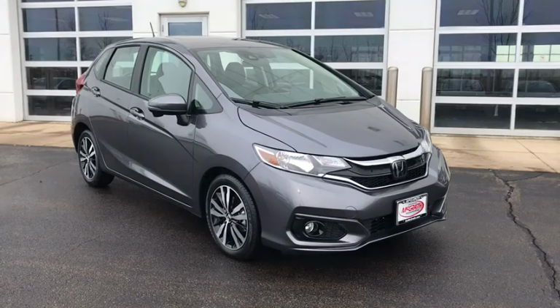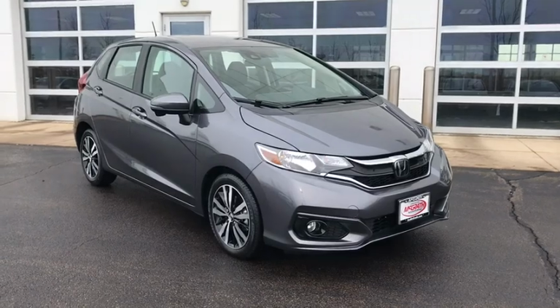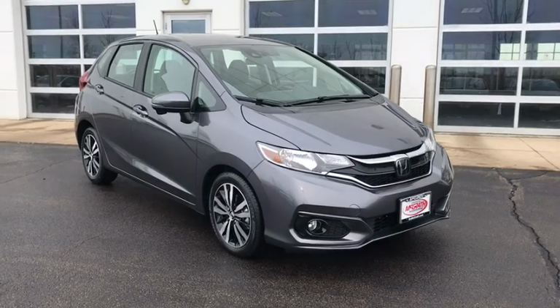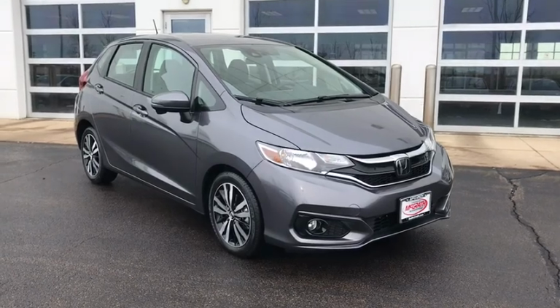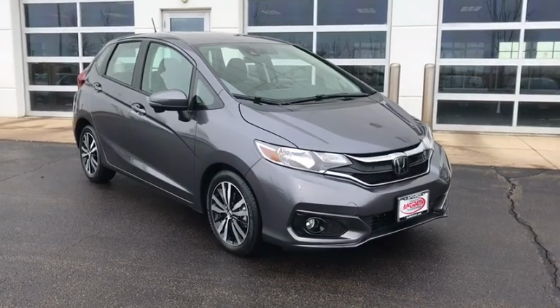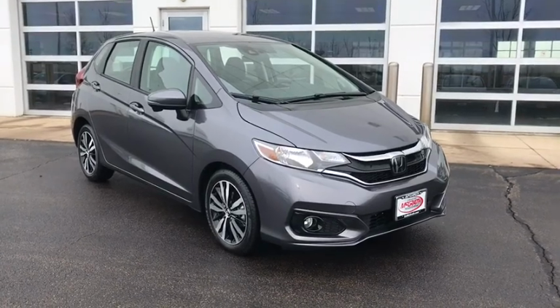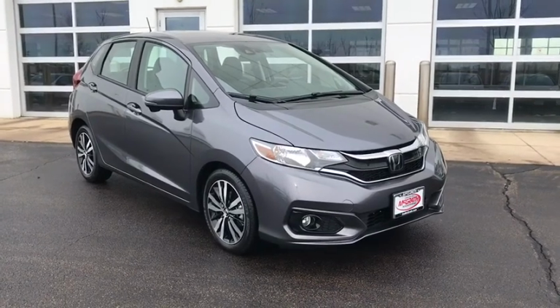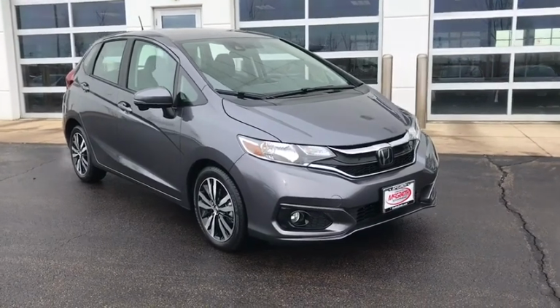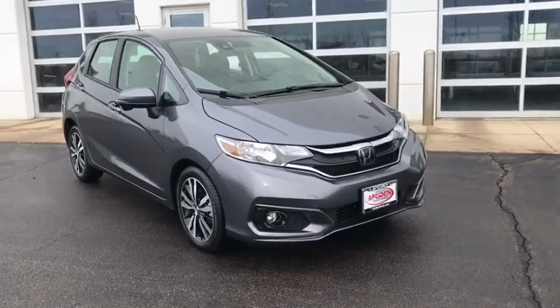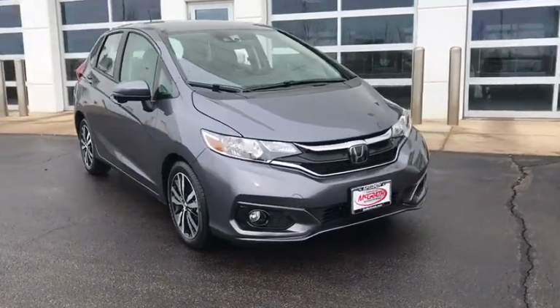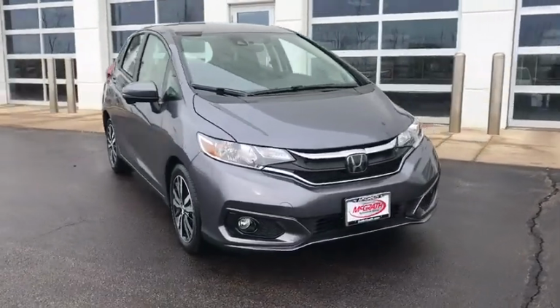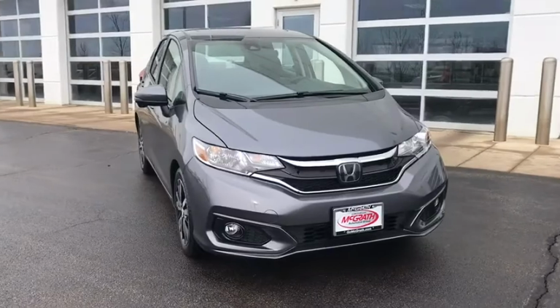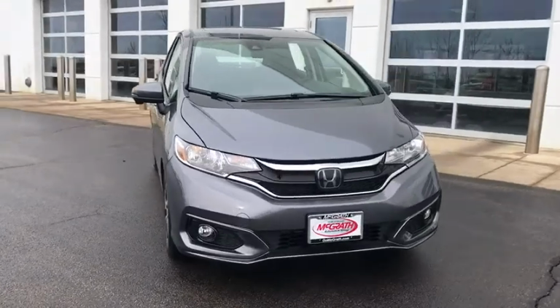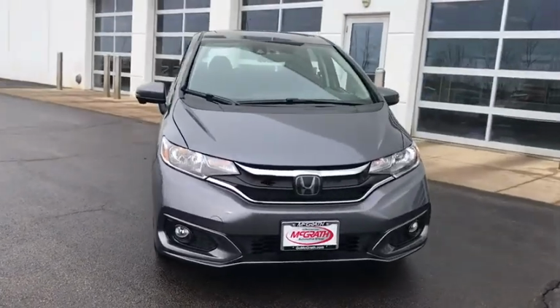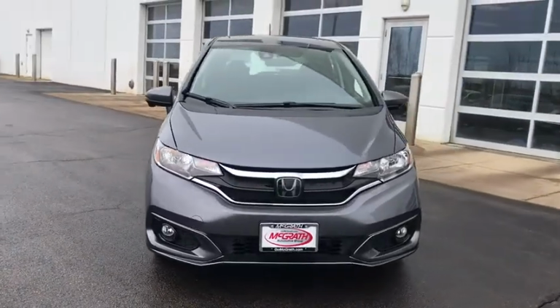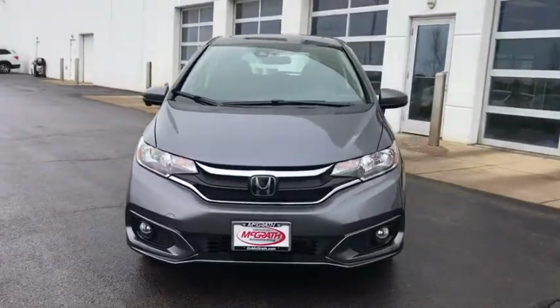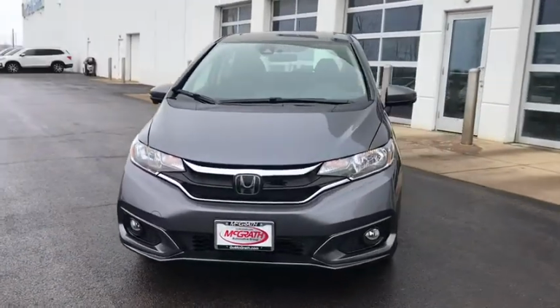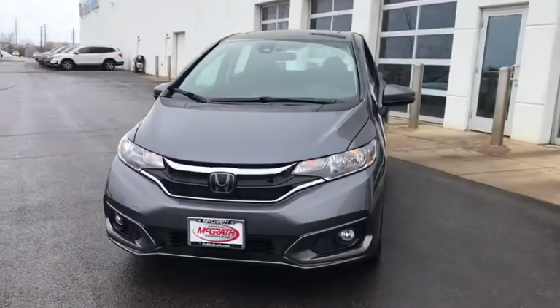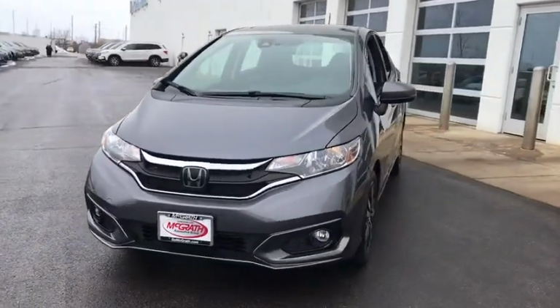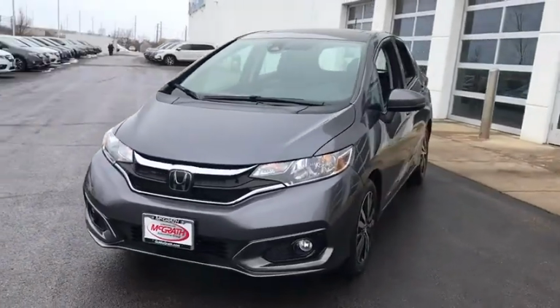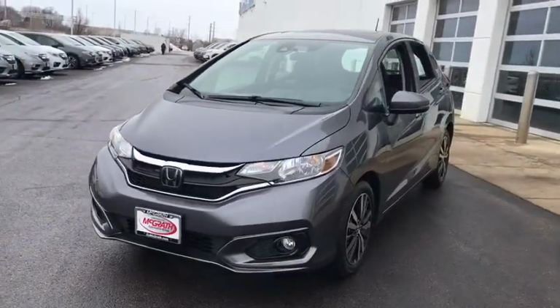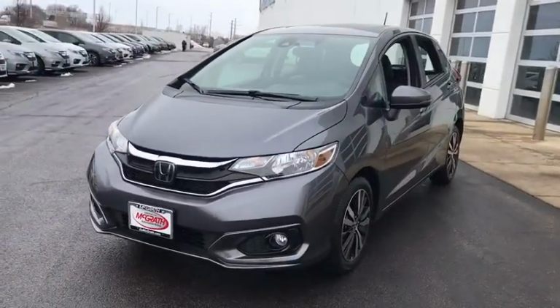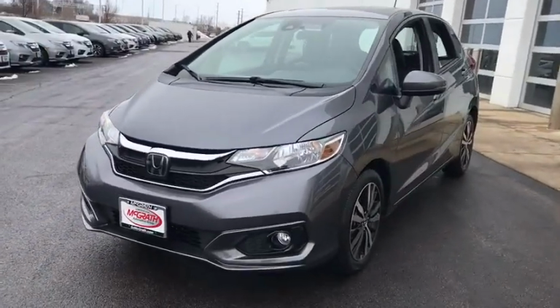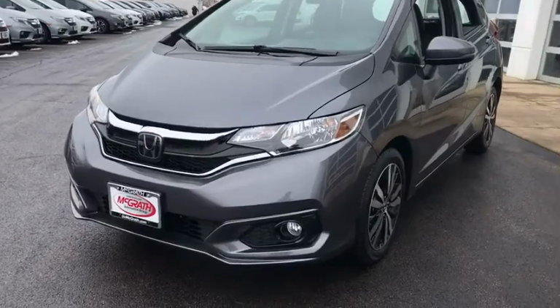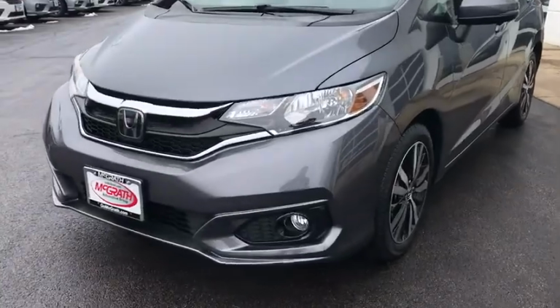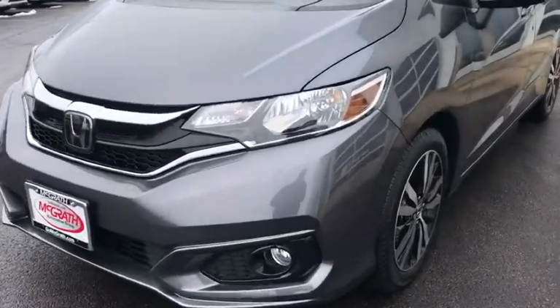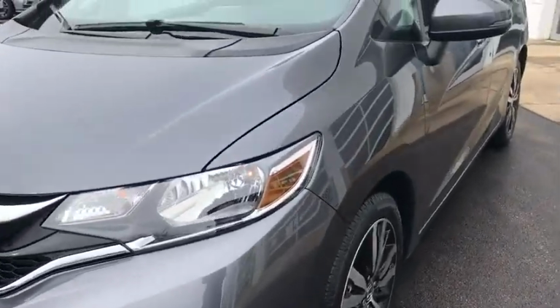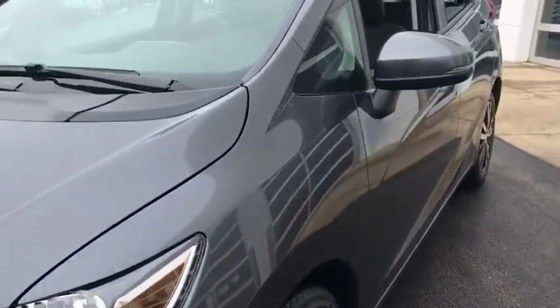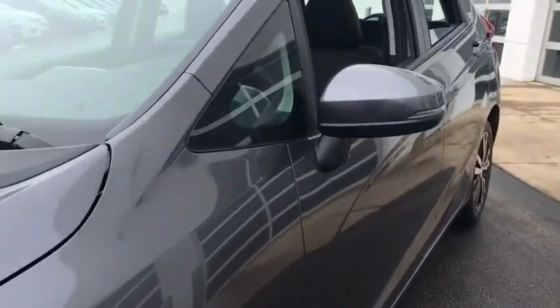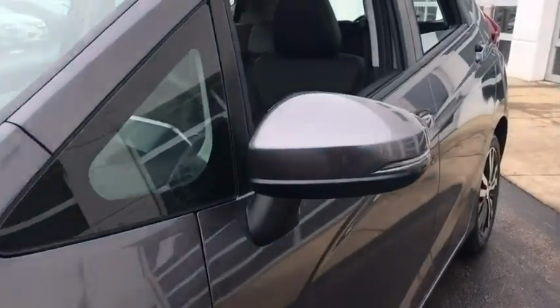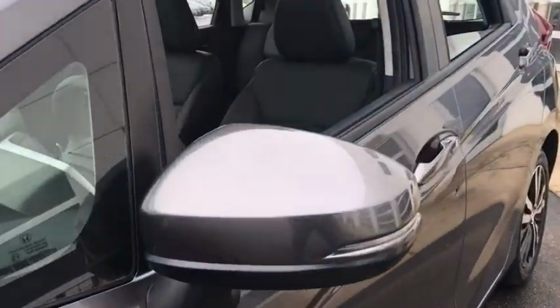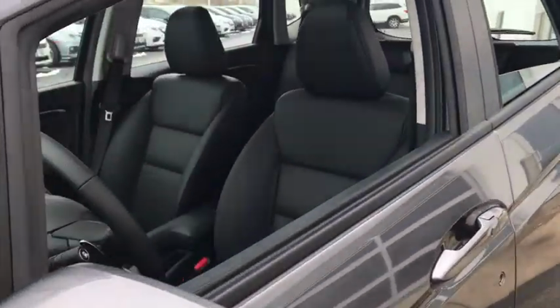Looking for the right vehicle? Check out the 2020 Honda Fit. The Fit was engineered to be useful, efficient, and reliable, but its most important attribute is its innate charm and coolness. Here are some of this vehicle's great options.